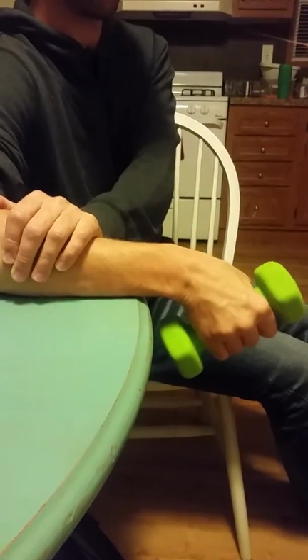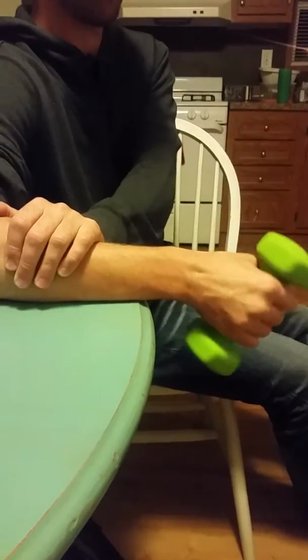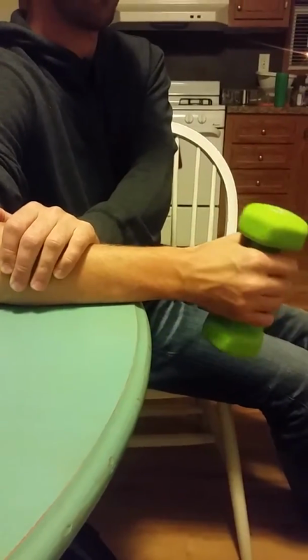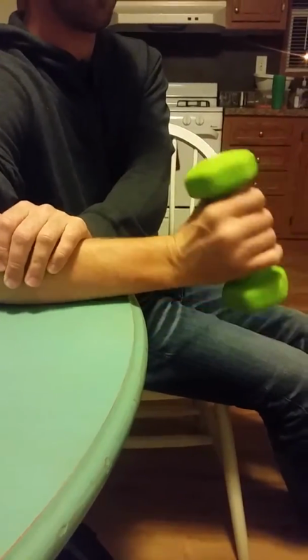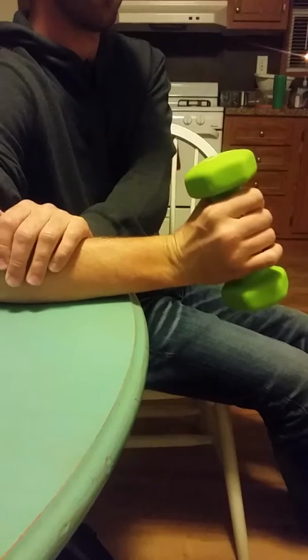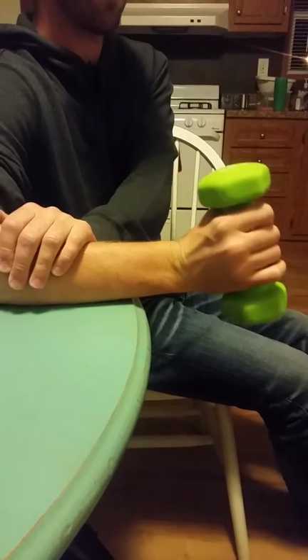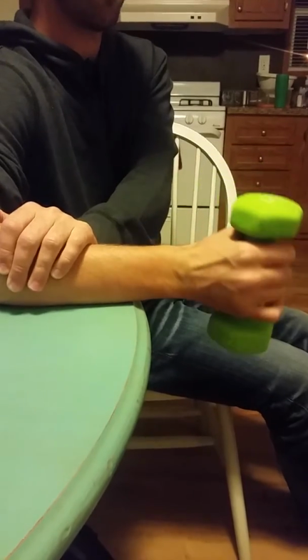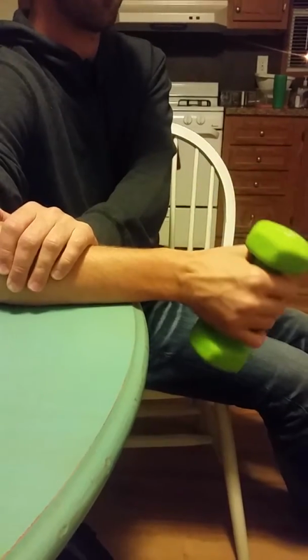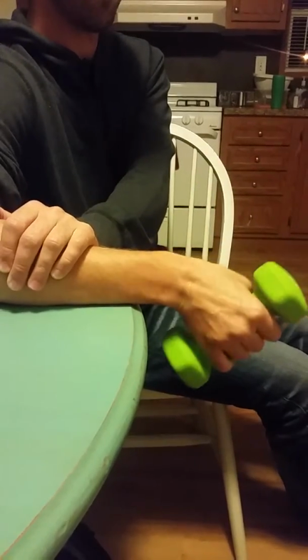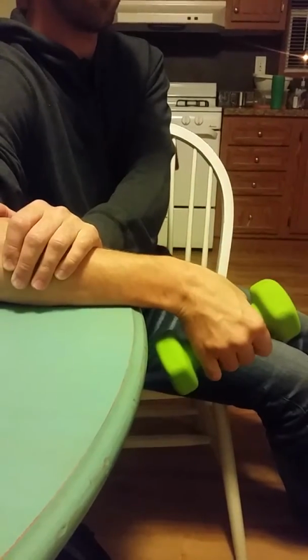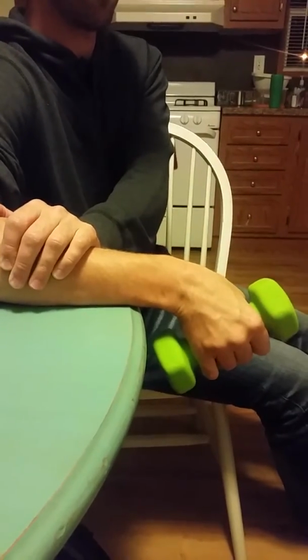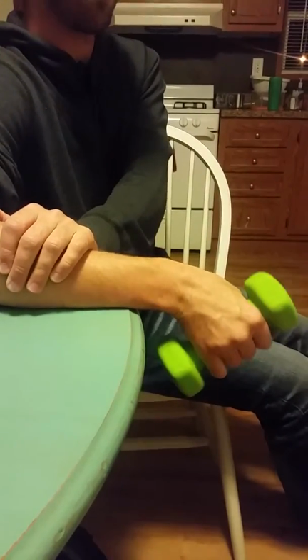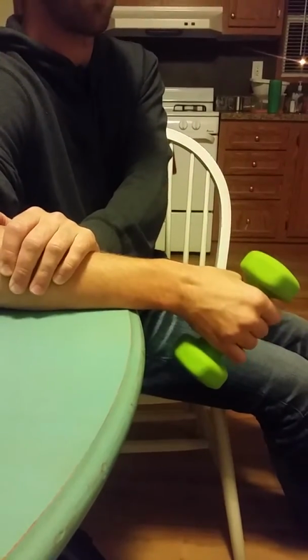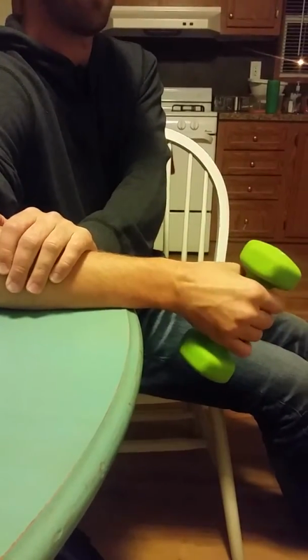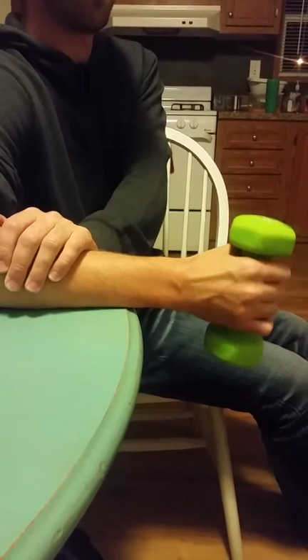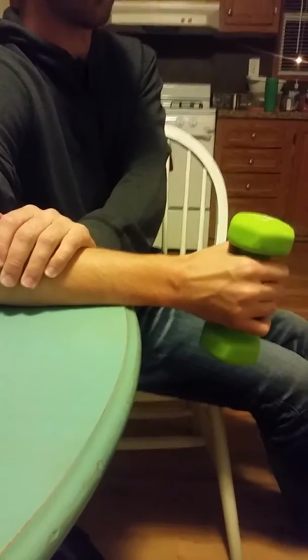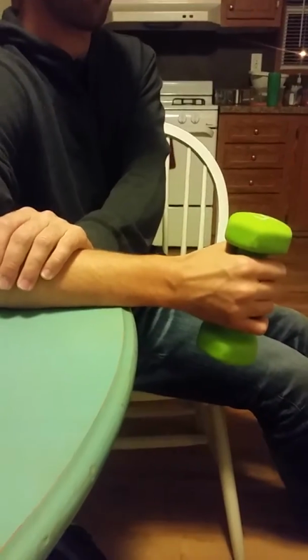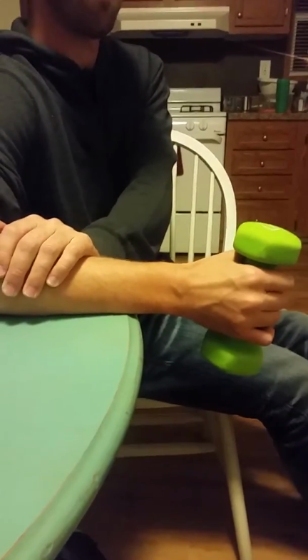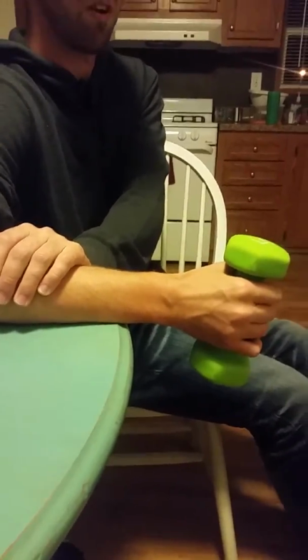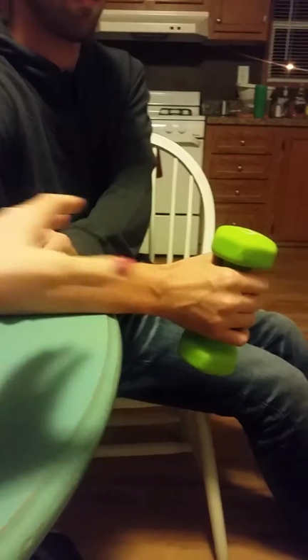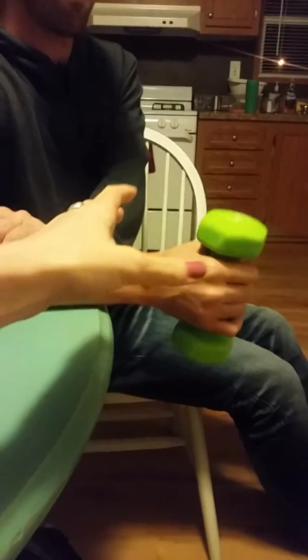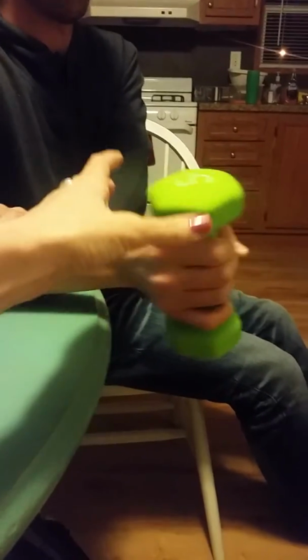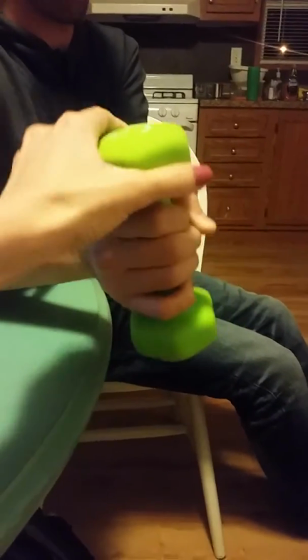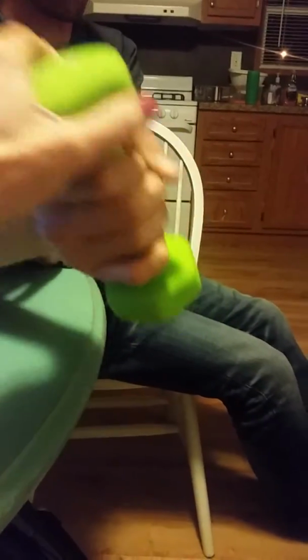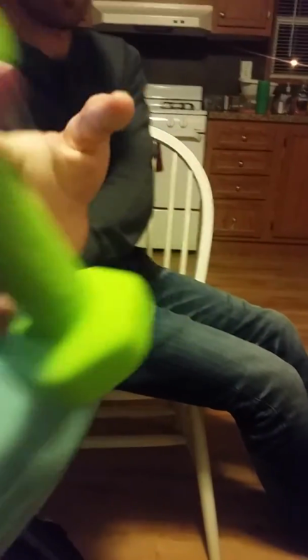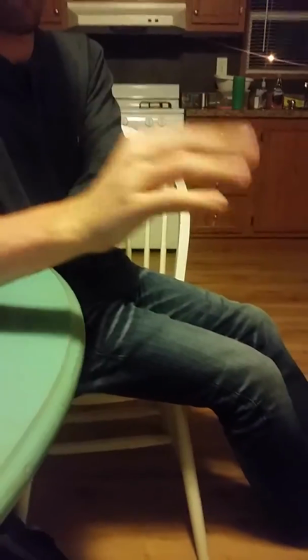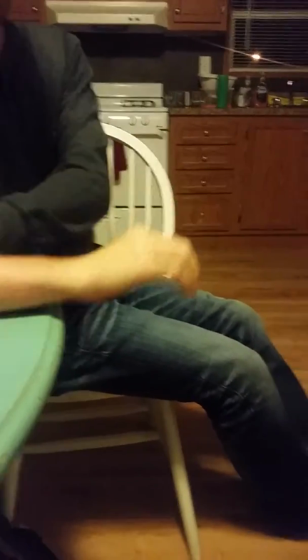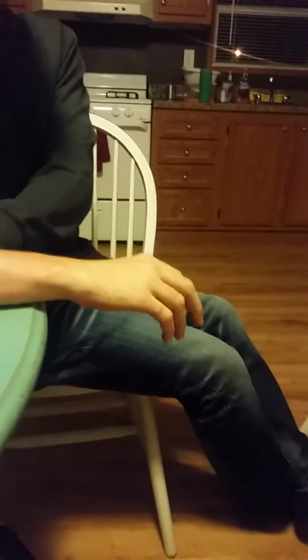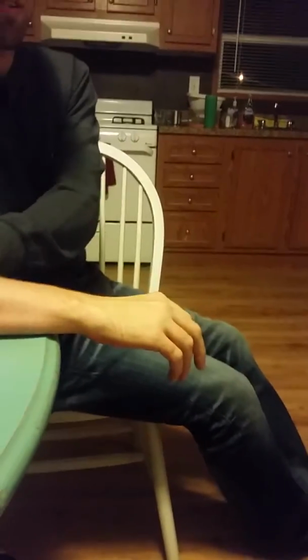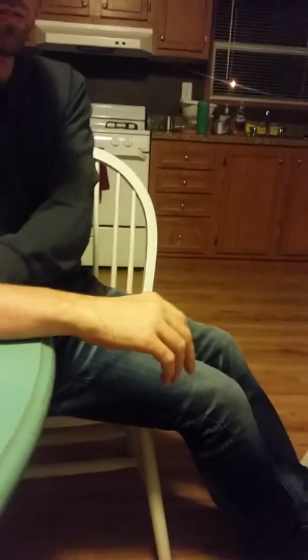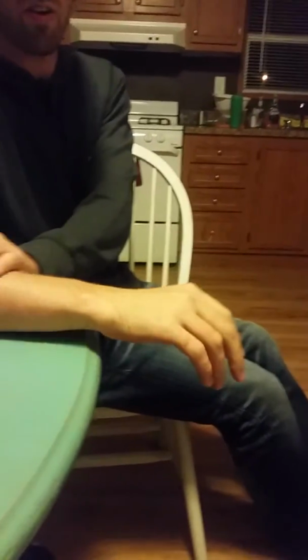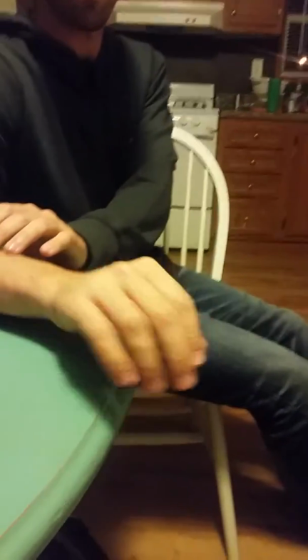The next exercise is for ulnar deviation strengthening. Keeping their forearm on the table but moving their palm towards the floor.